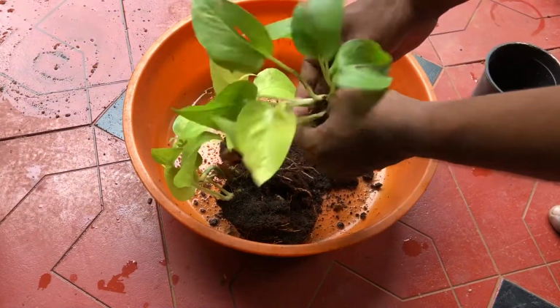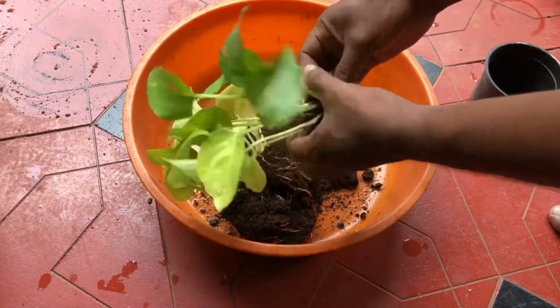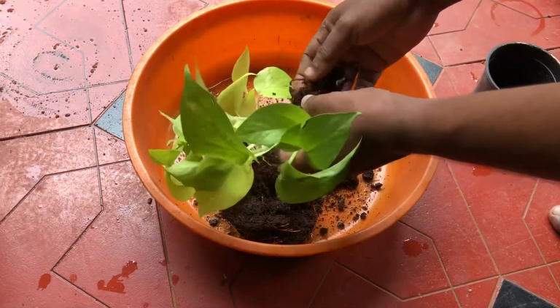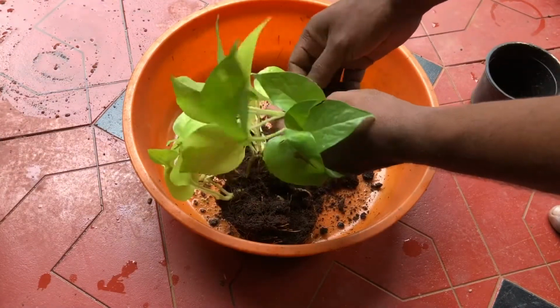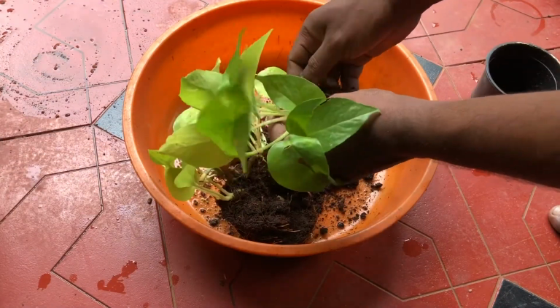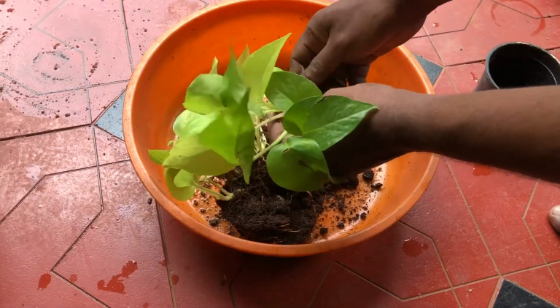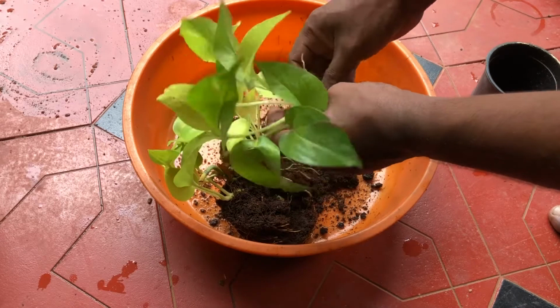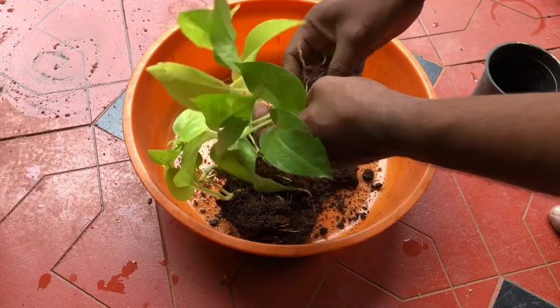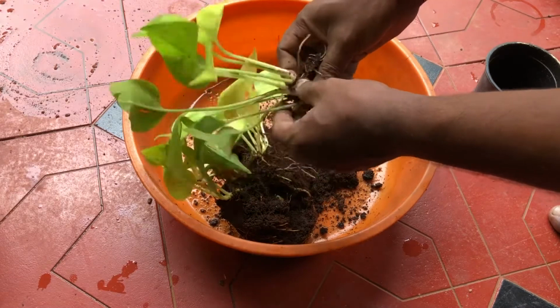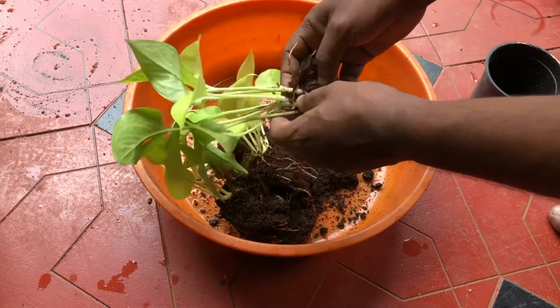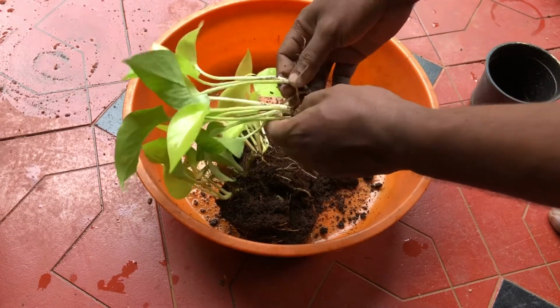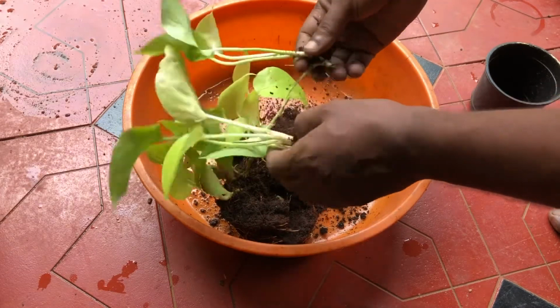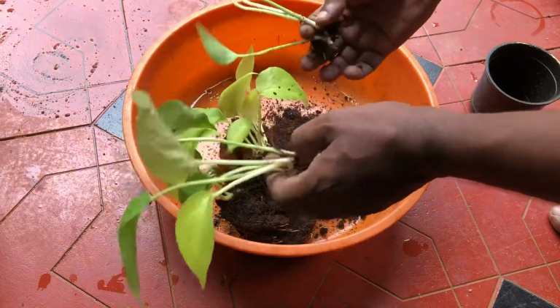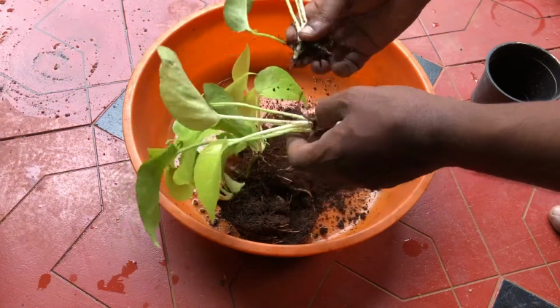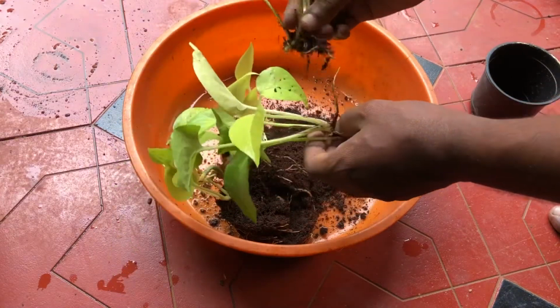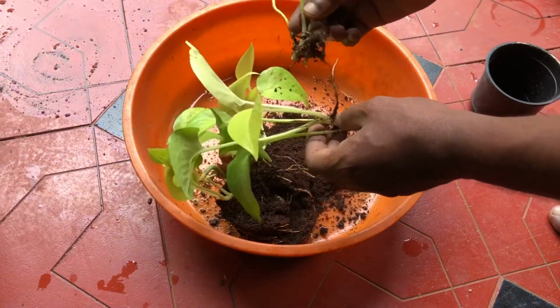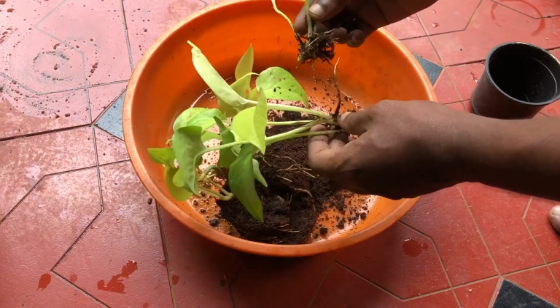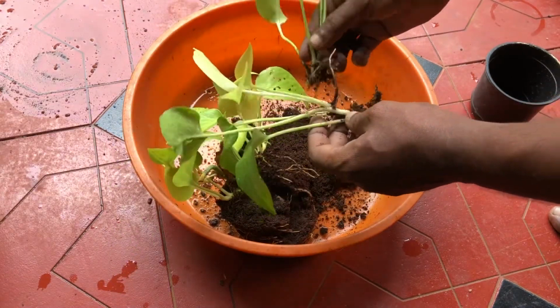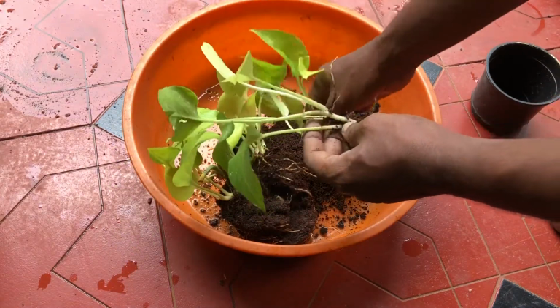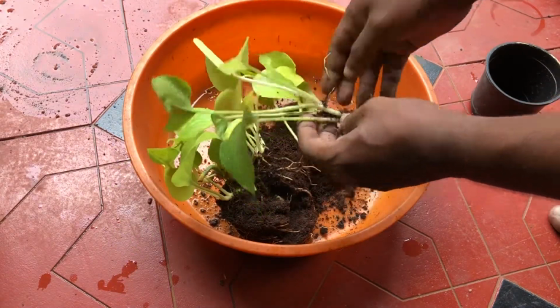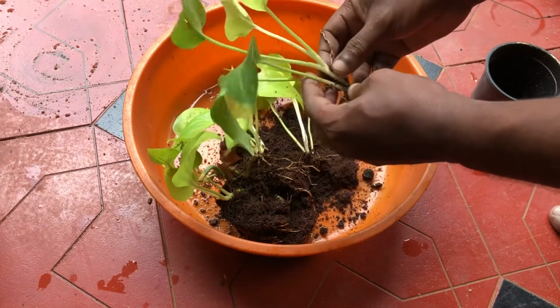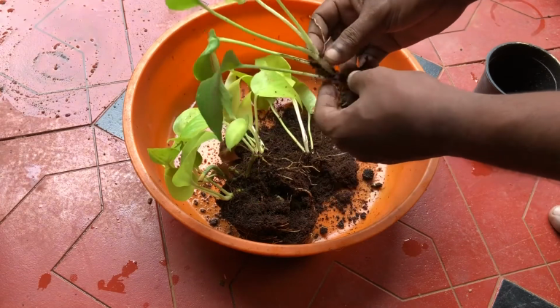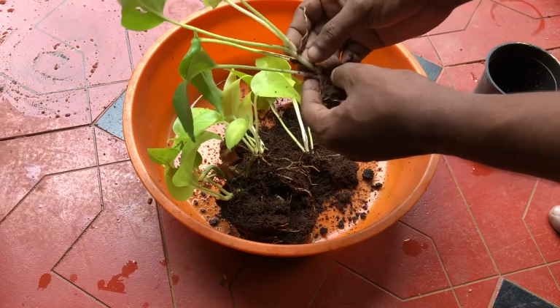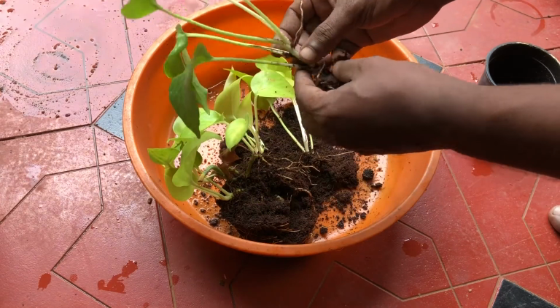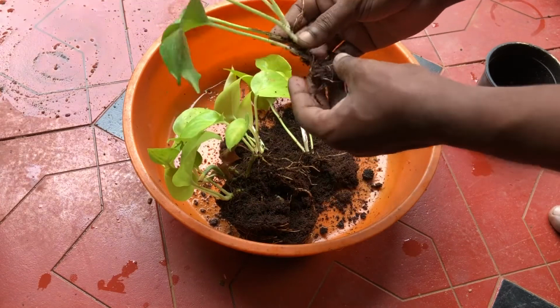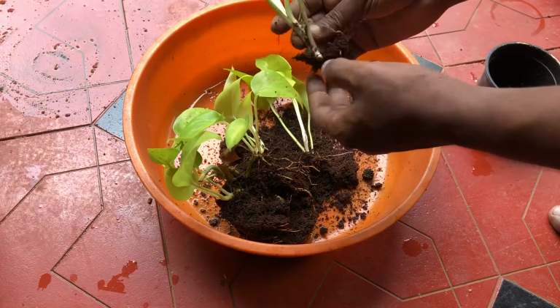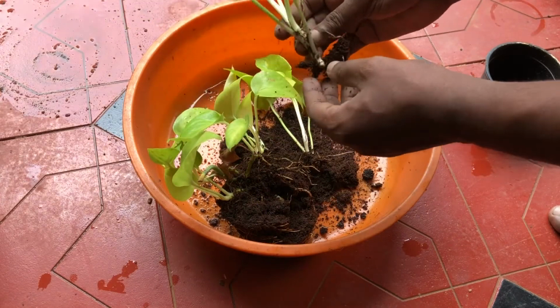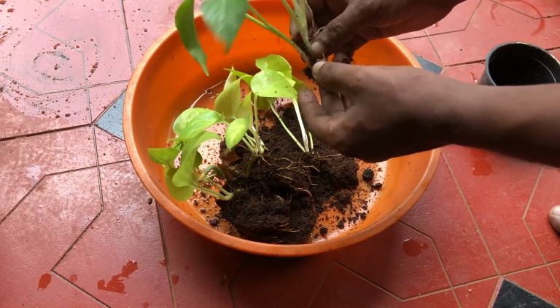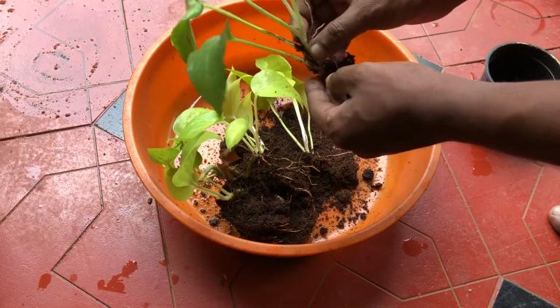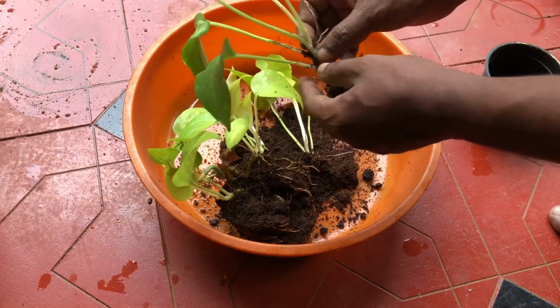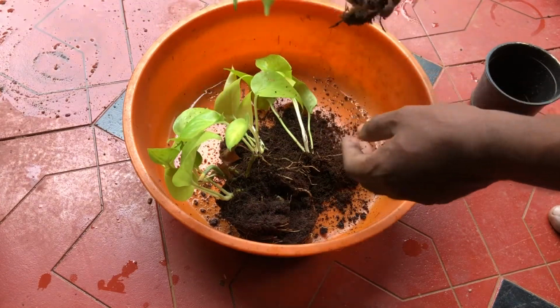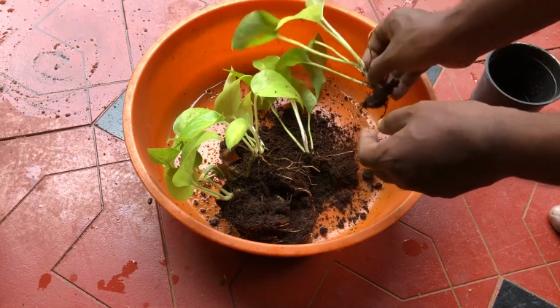The other side is the edge of the surface. This is the edge of the surface. This is 2 inches.